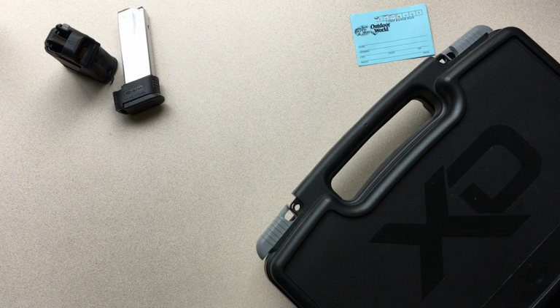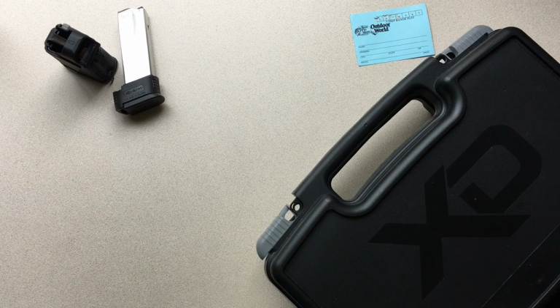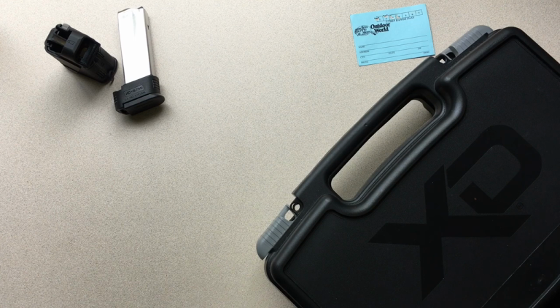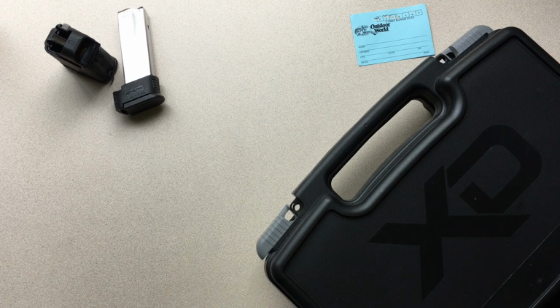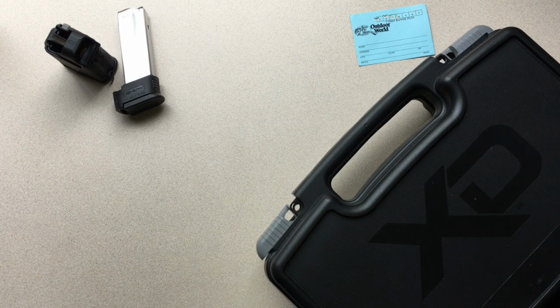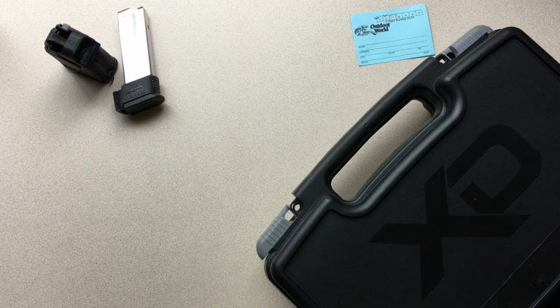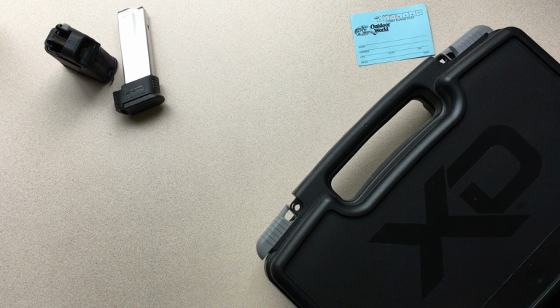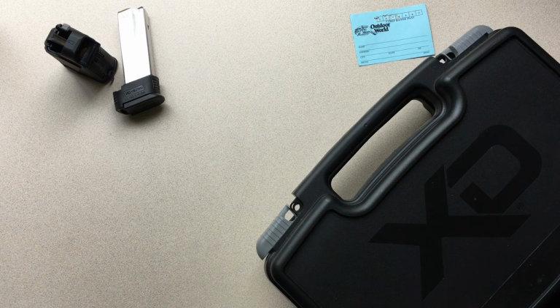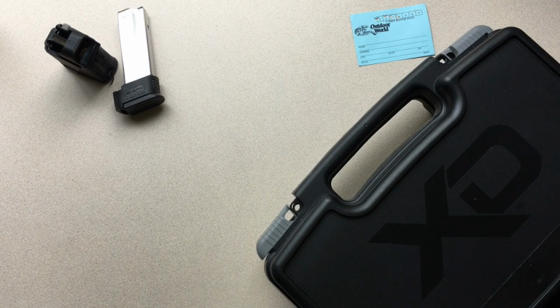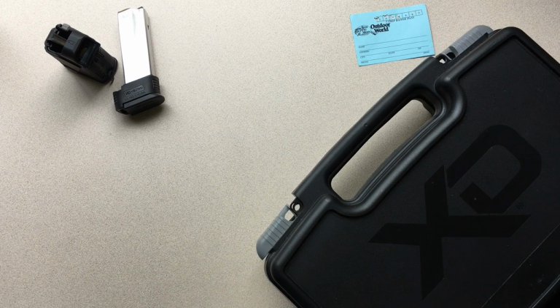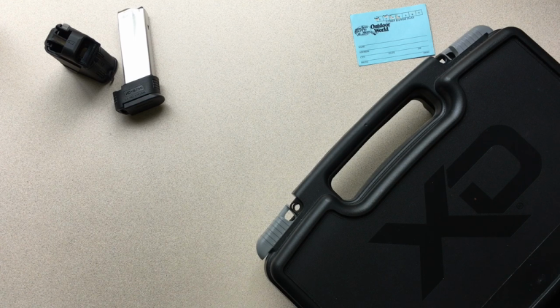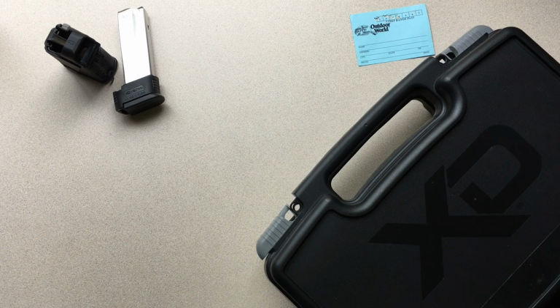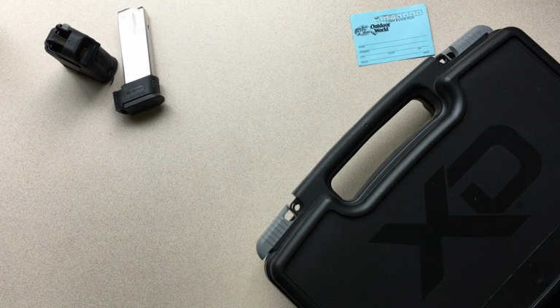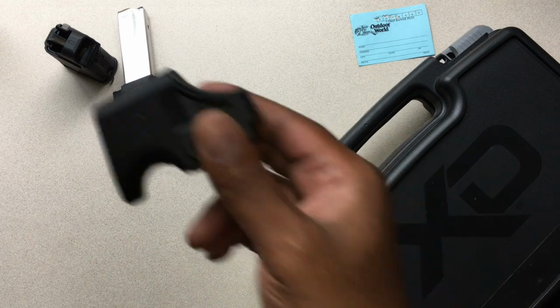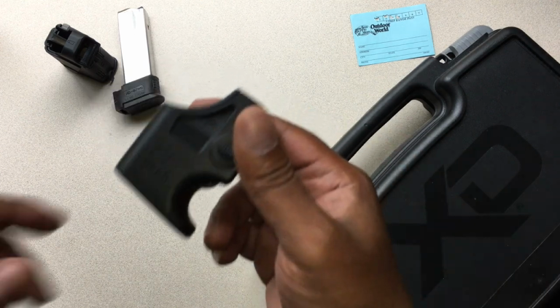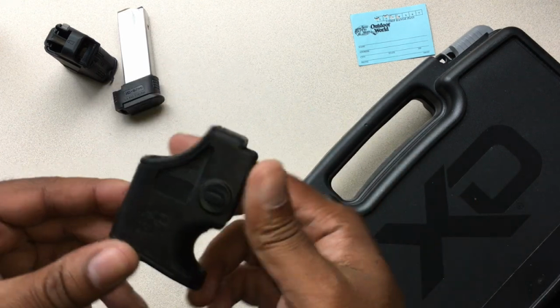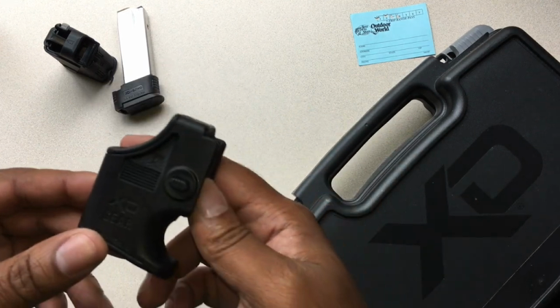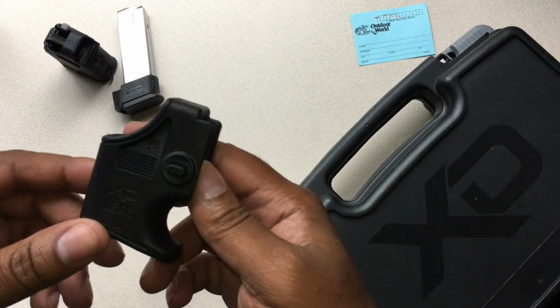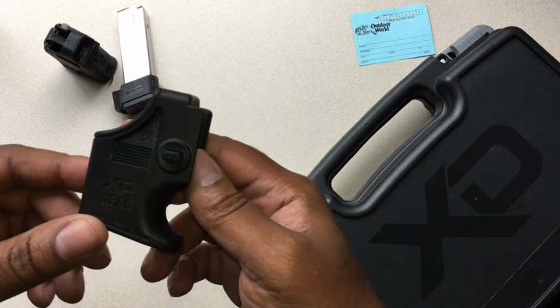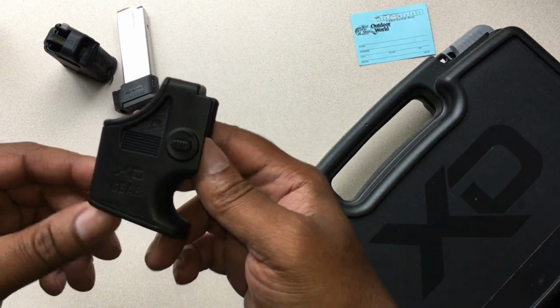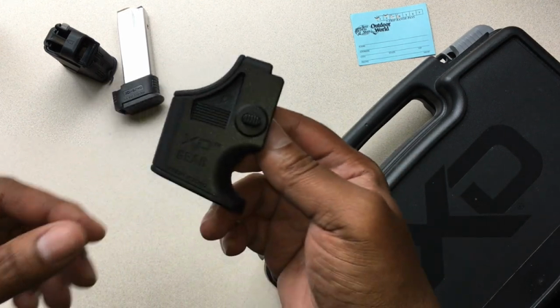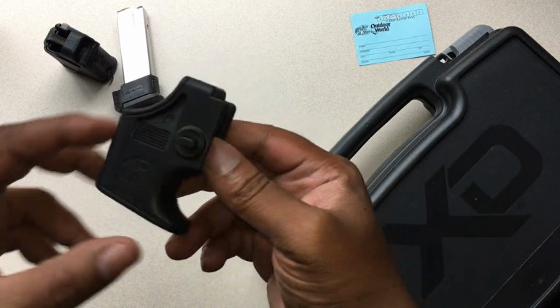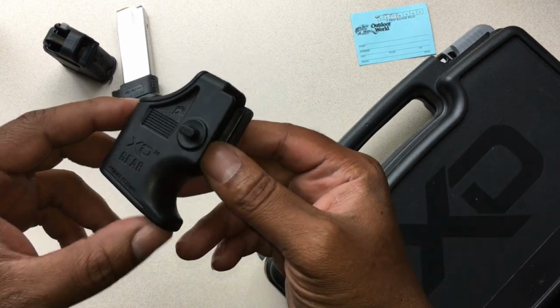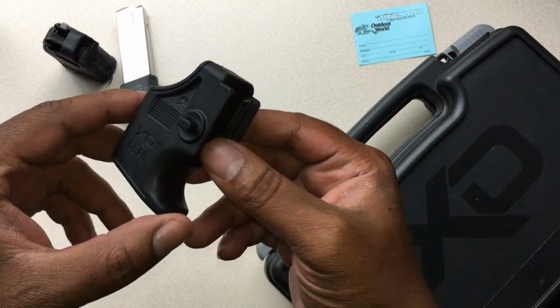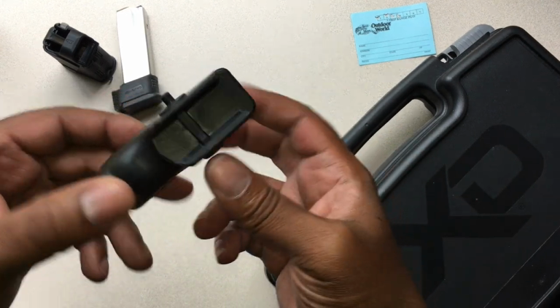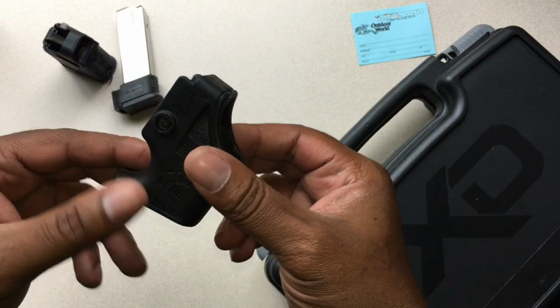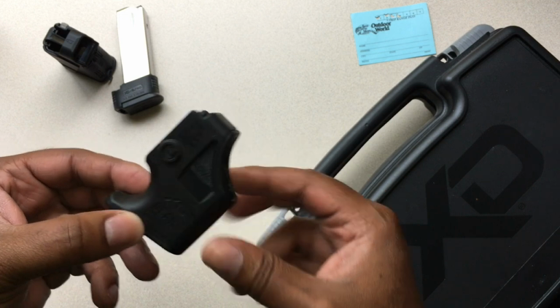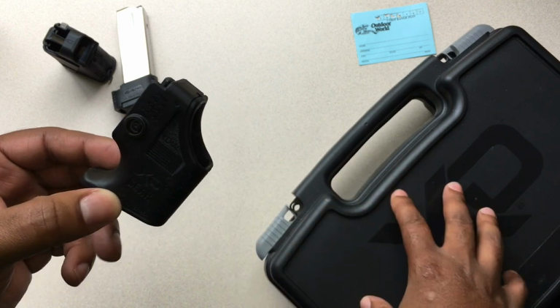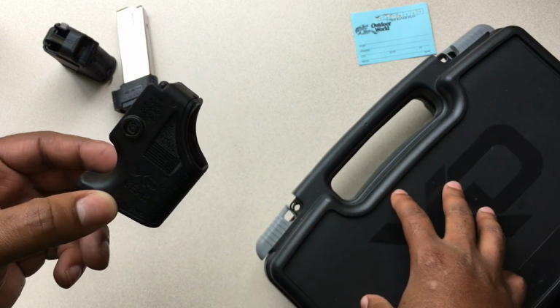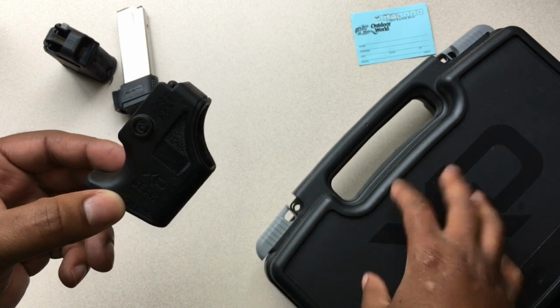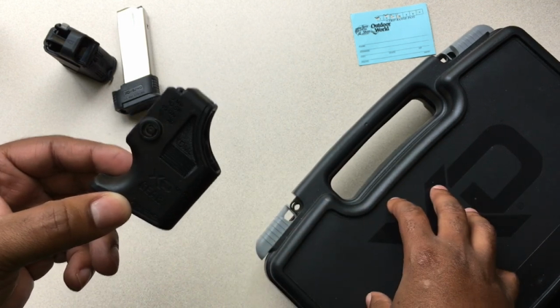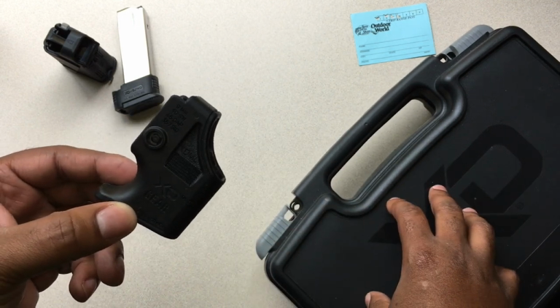Hey, welcome back to the channel. Mr. Vedder here. Just circling back to a couple questions I got about the scout right here. This is the XD gear — it's the speed loader that you get when you purchase an XD firearm.